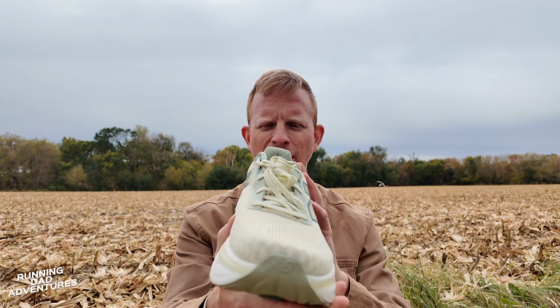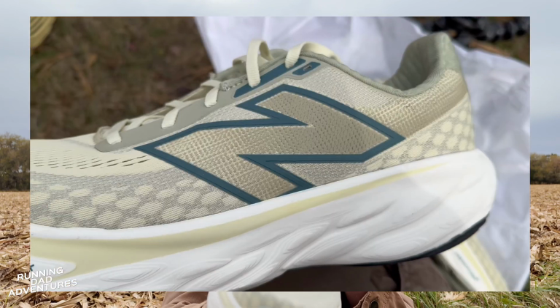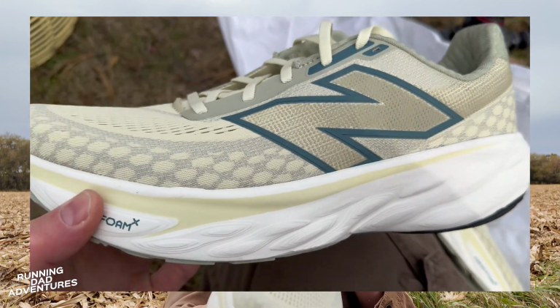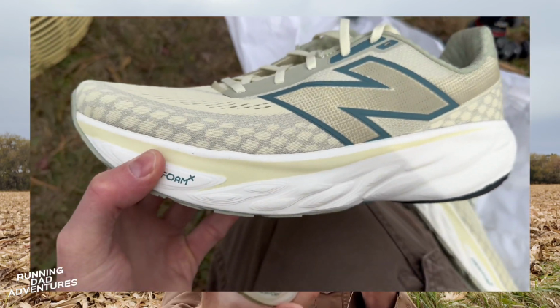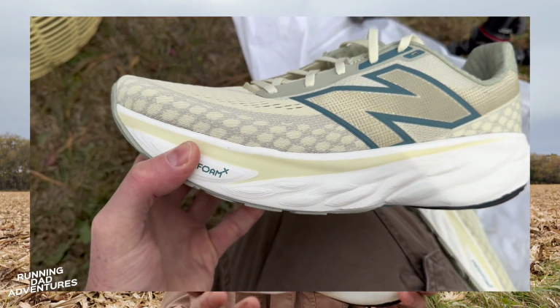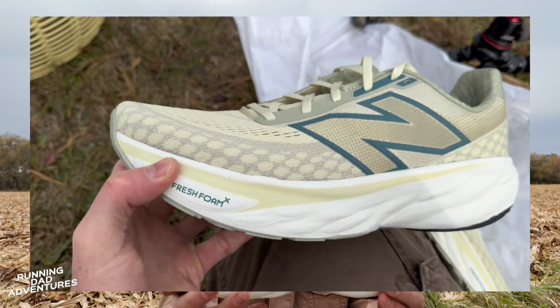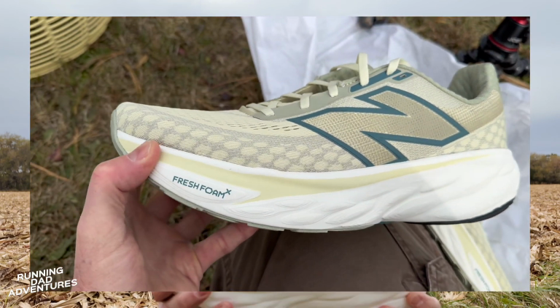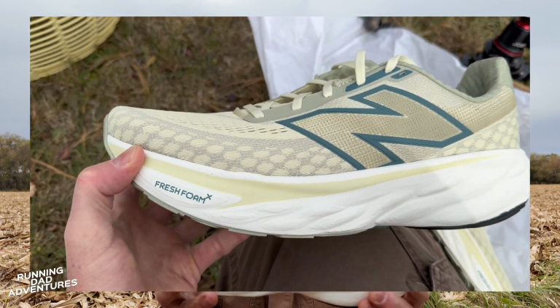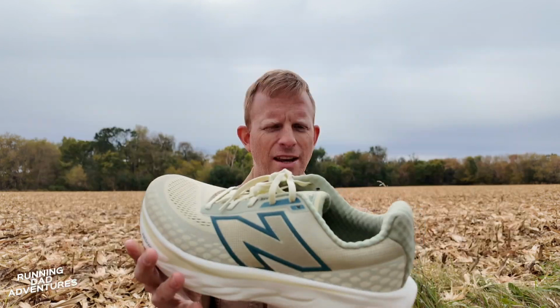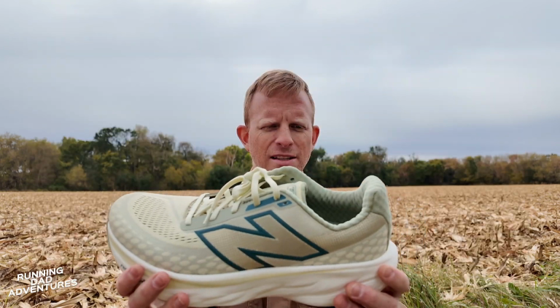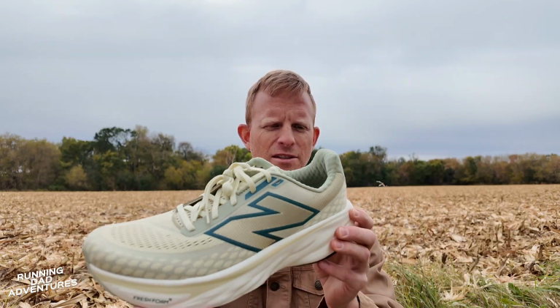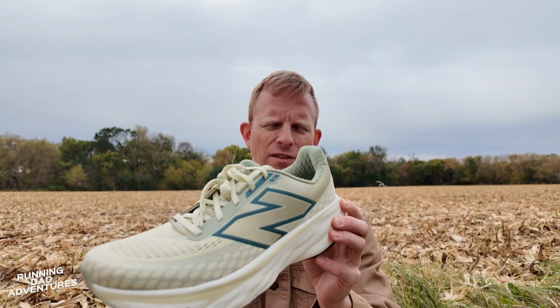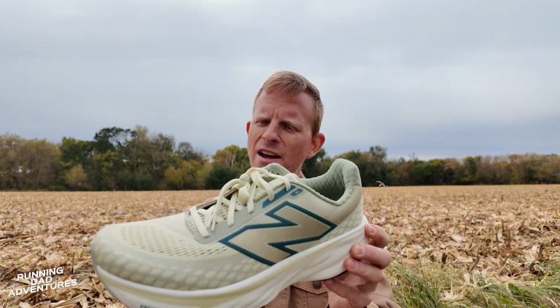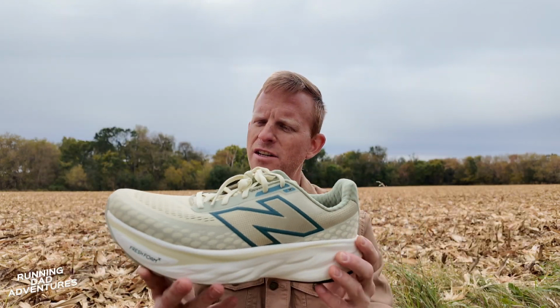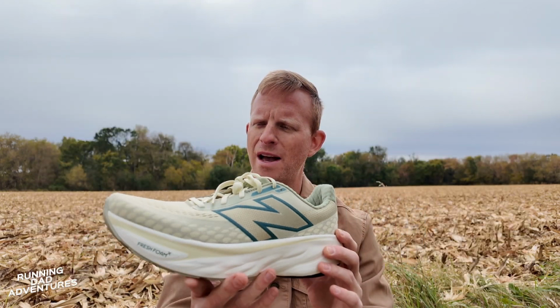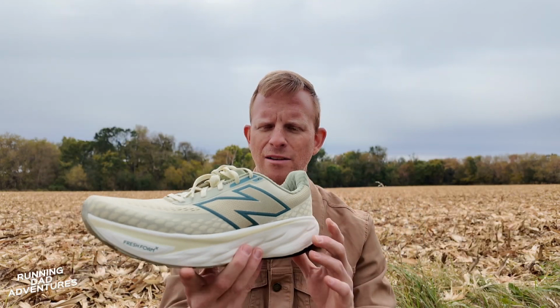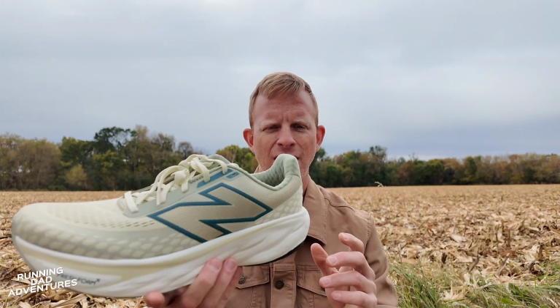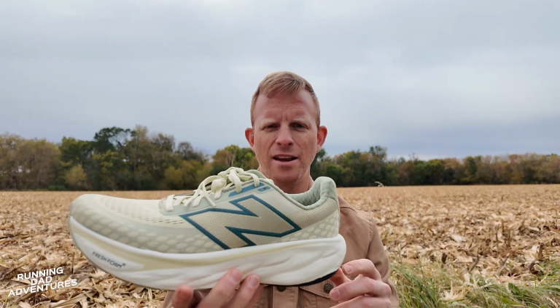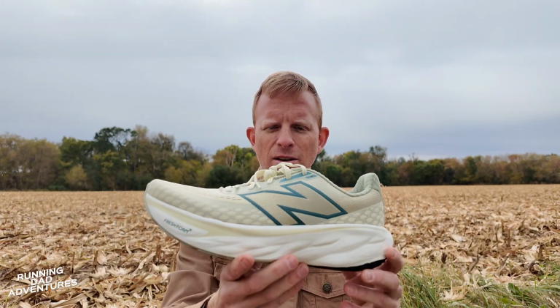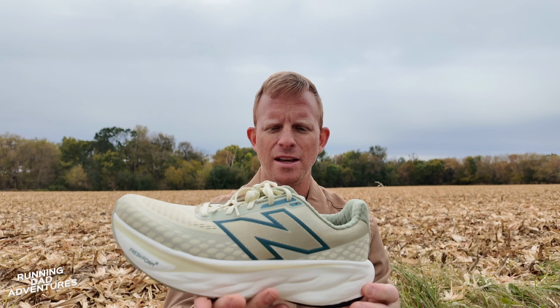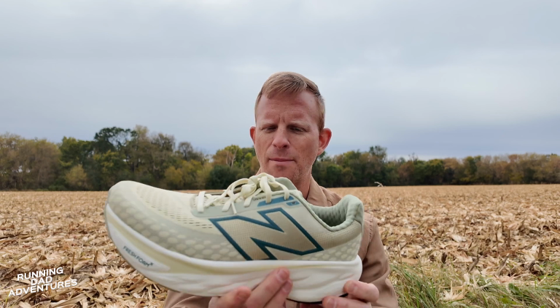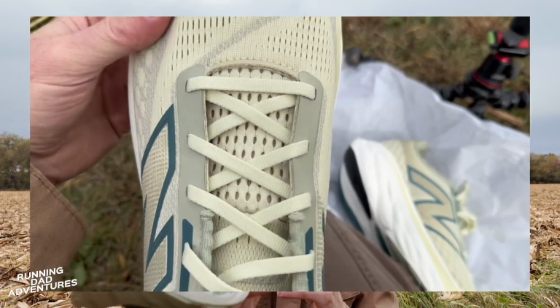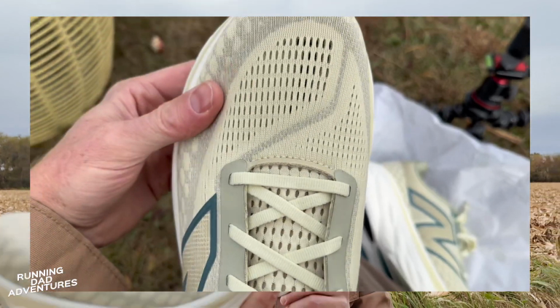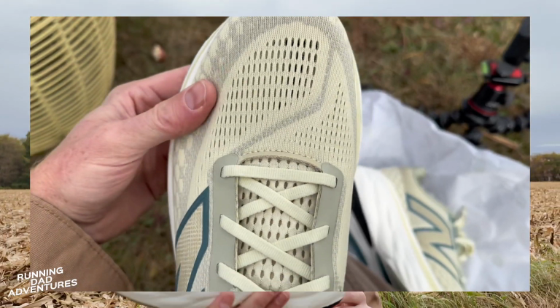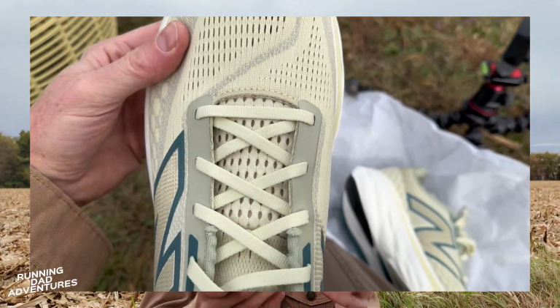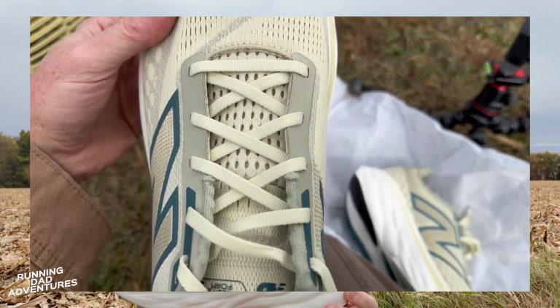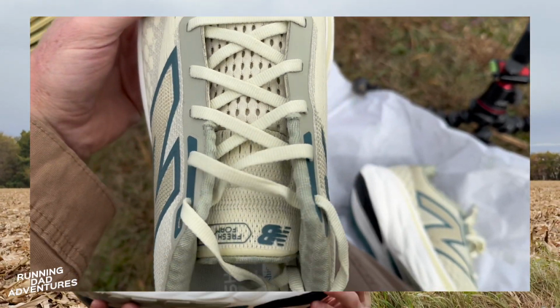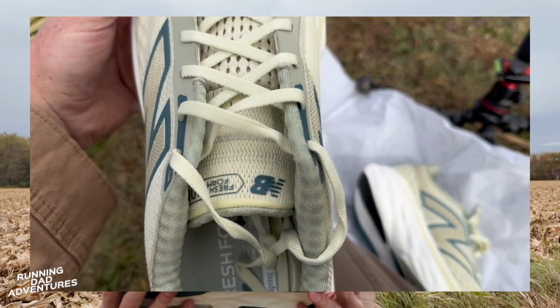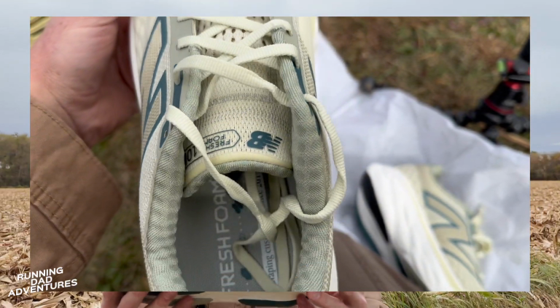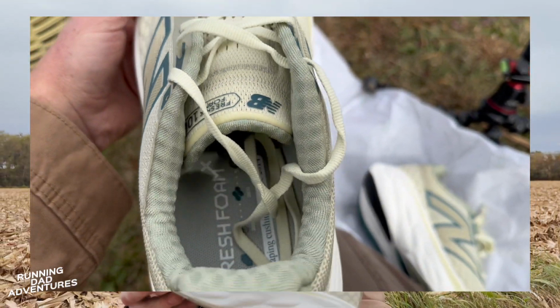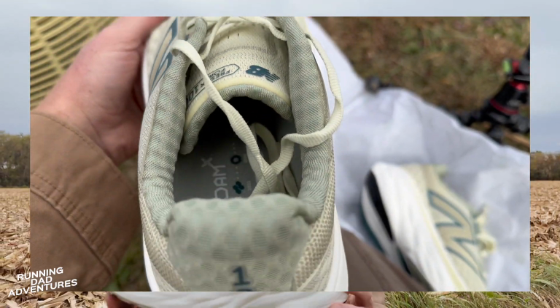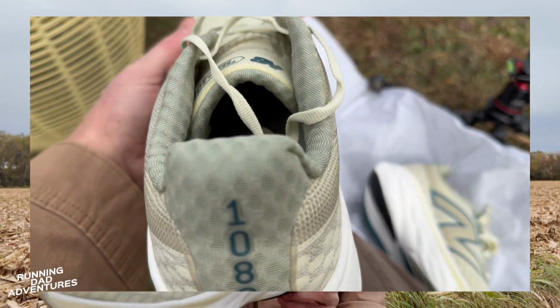The latest and greatest from New Balance is the 1080 series, their flagship model. And here it is in a pale moss colorway. Beautiful.